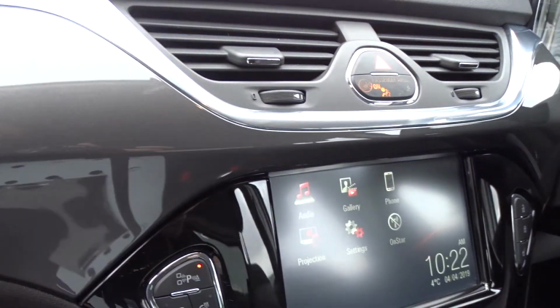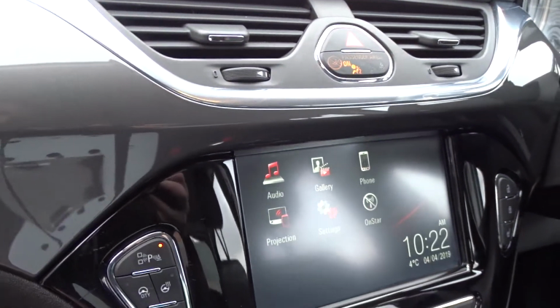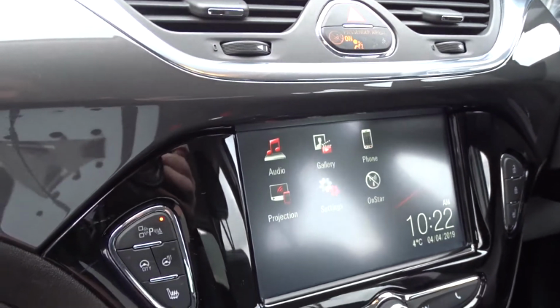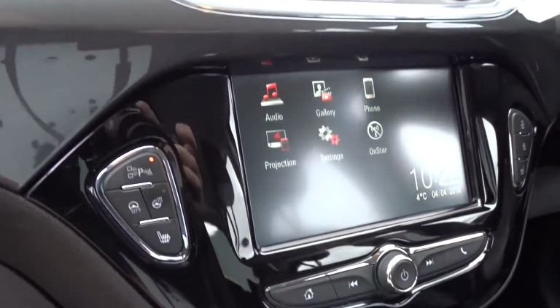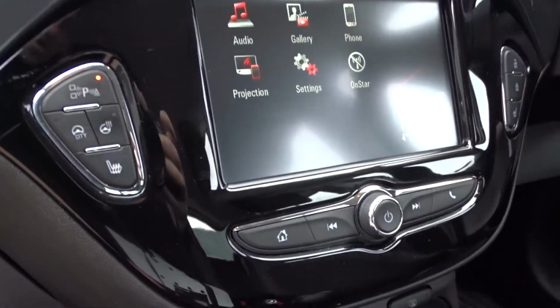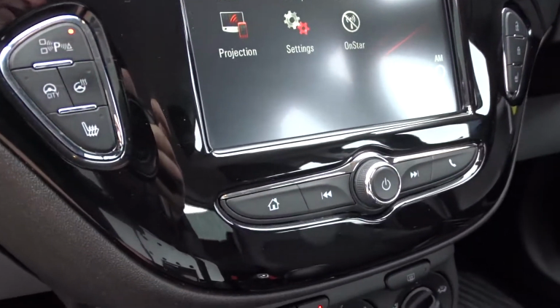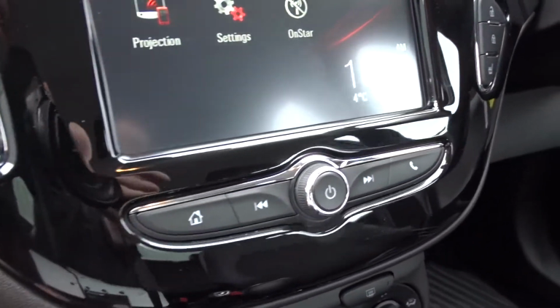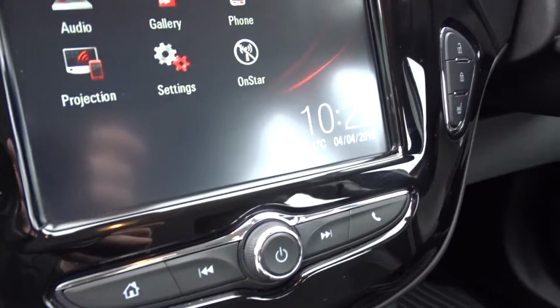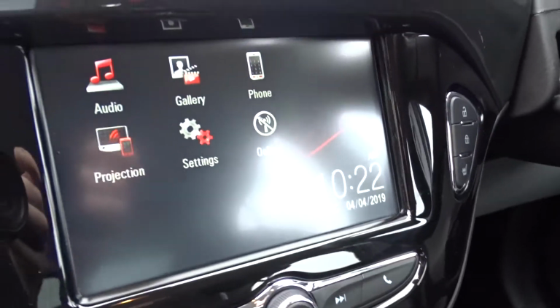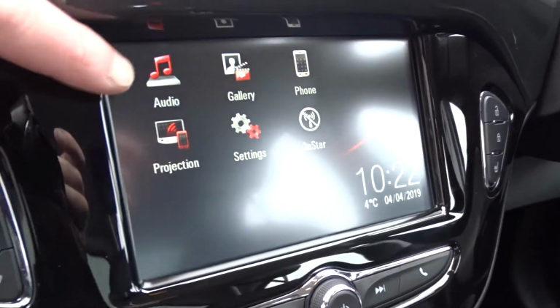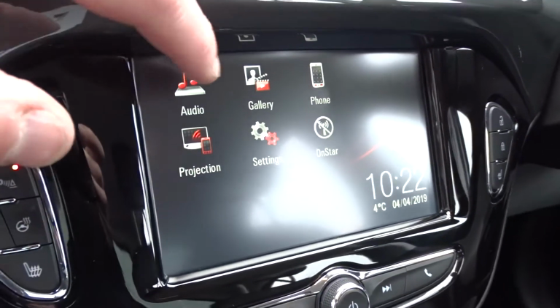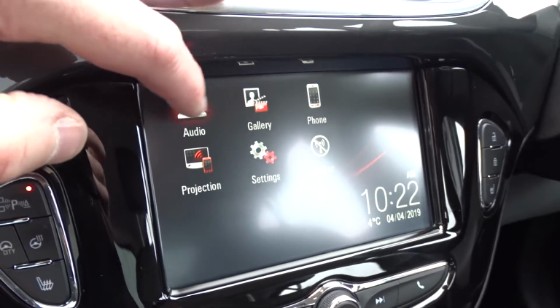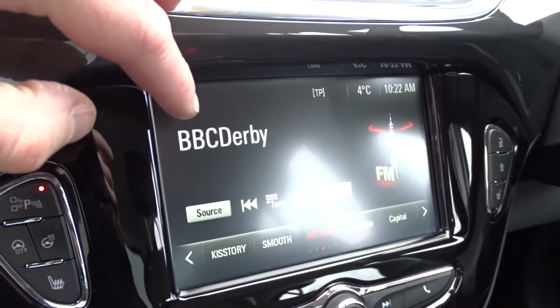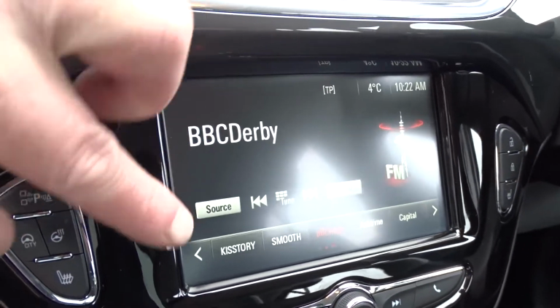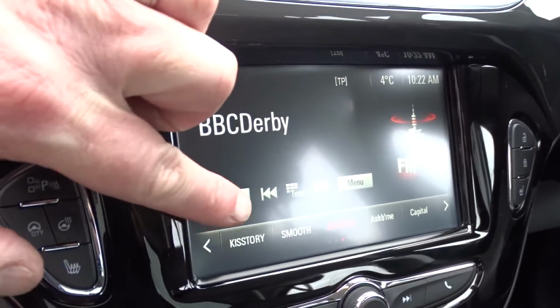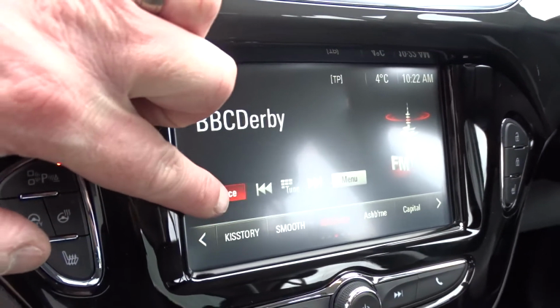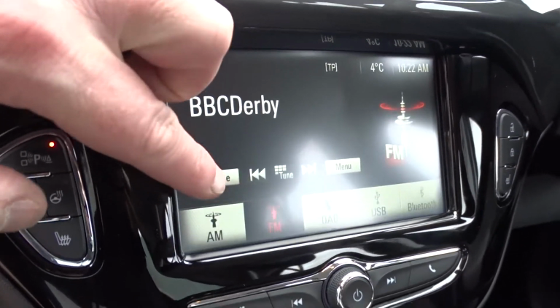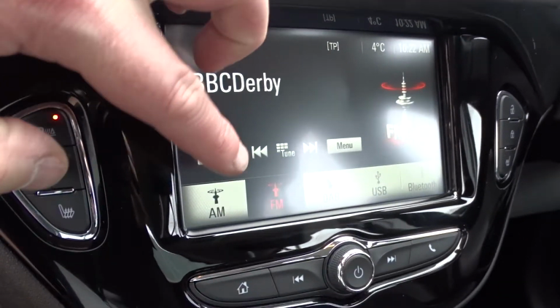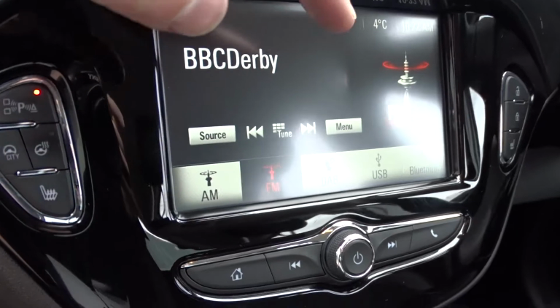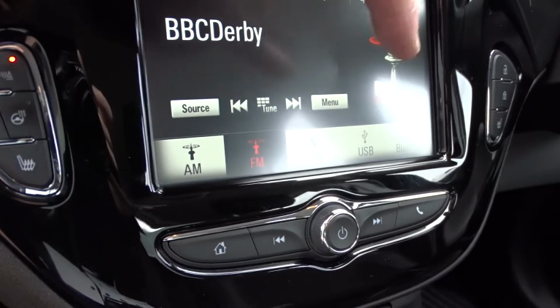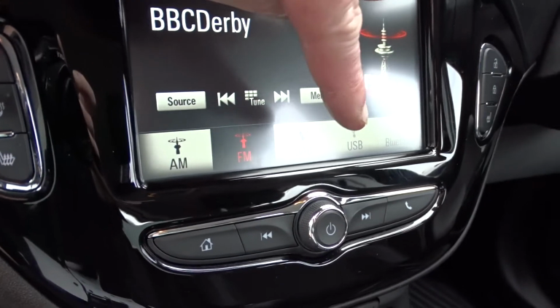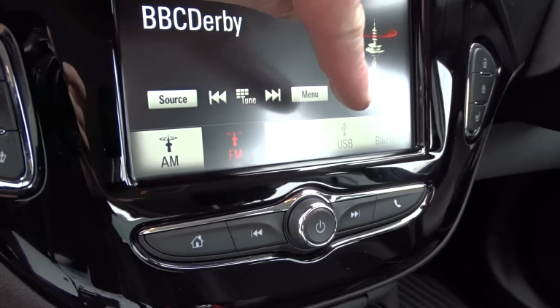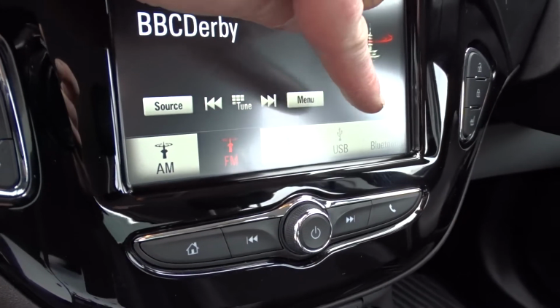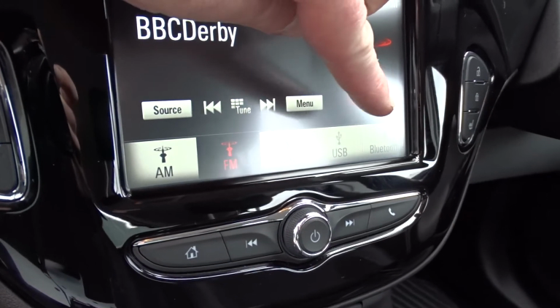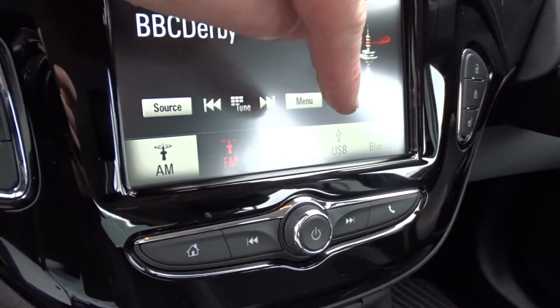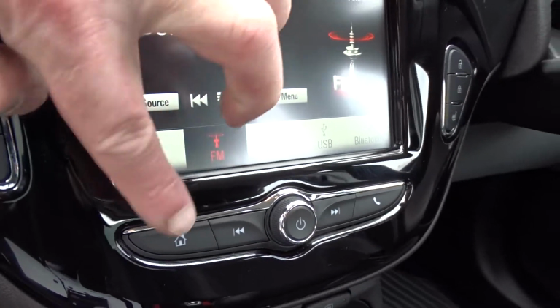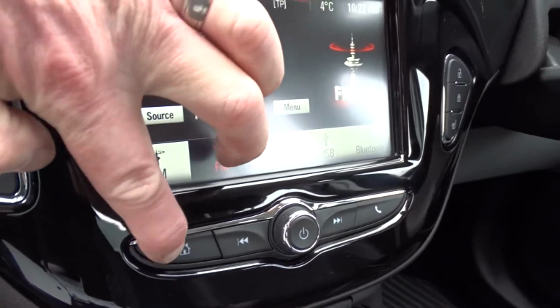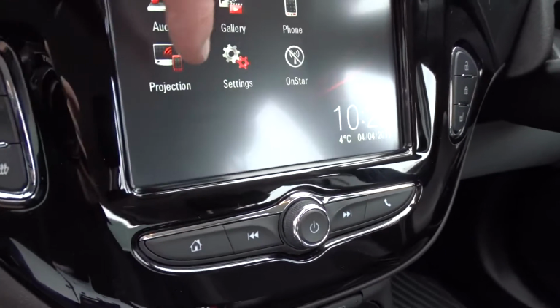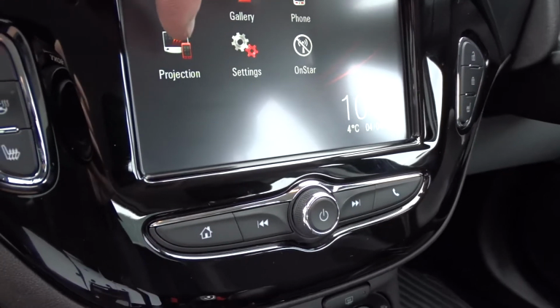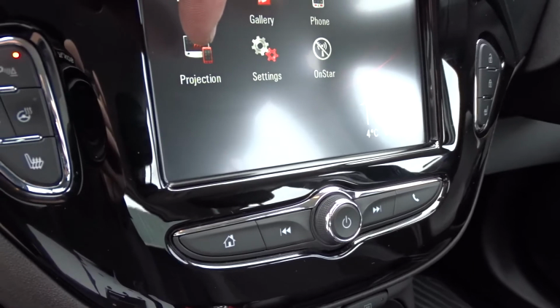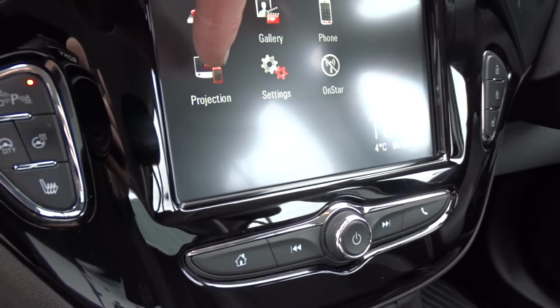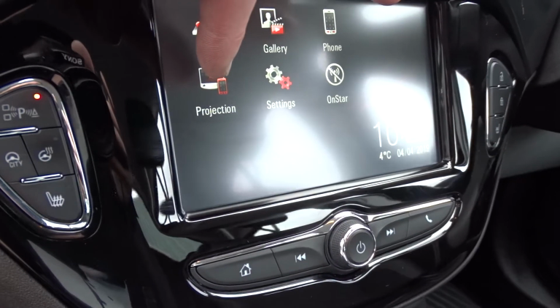On the really stylish gunmetal grey dash fascia, the car comes with a touchscreen DAB radio, as mentioned earlier, which also features AM and FM stations, as well as USB device connection and Bluetooth.